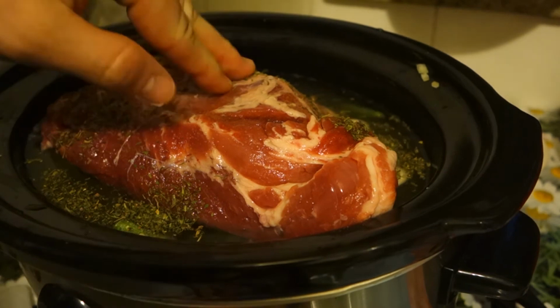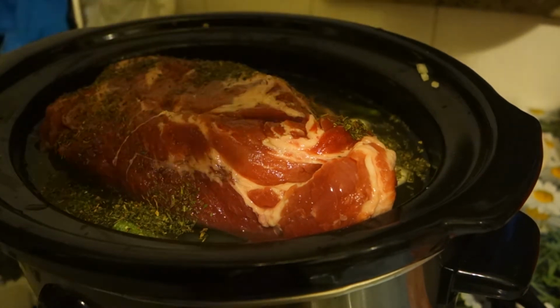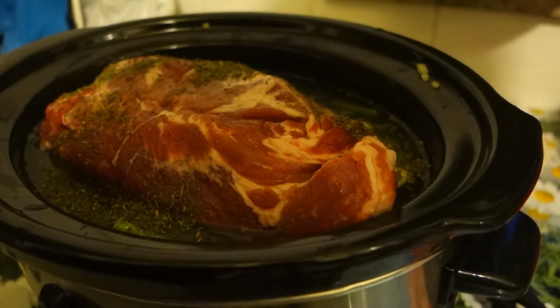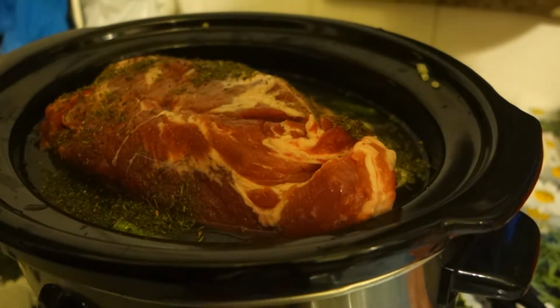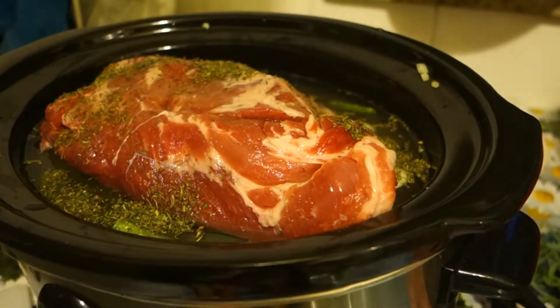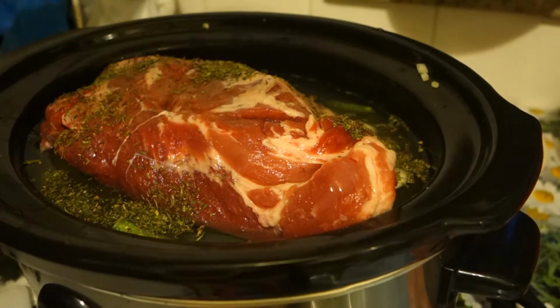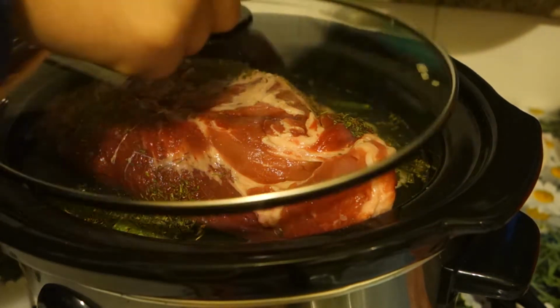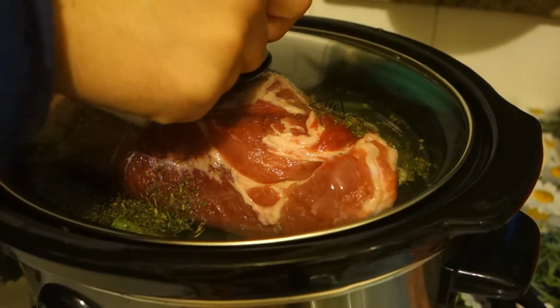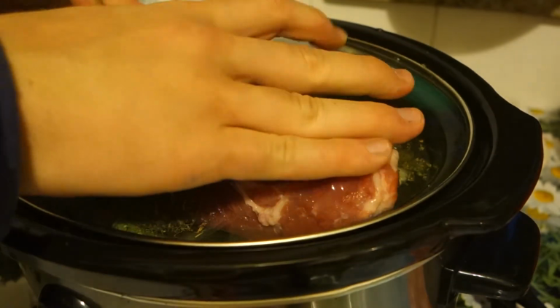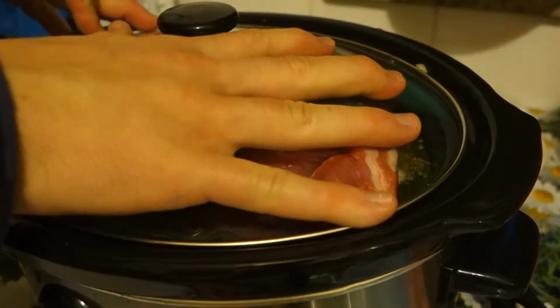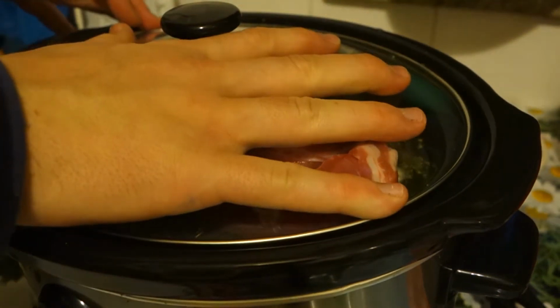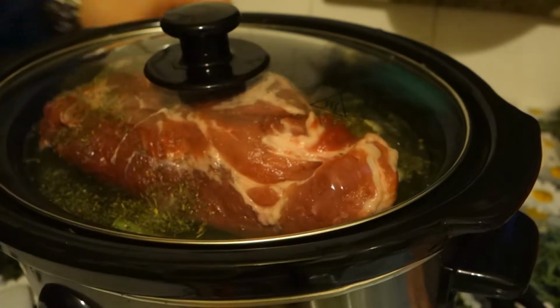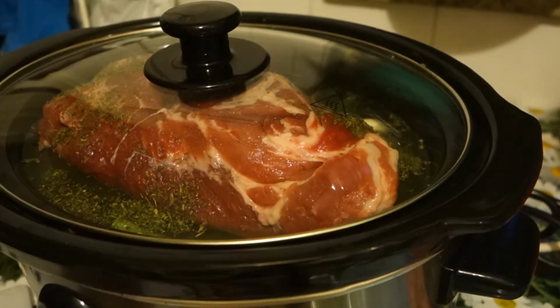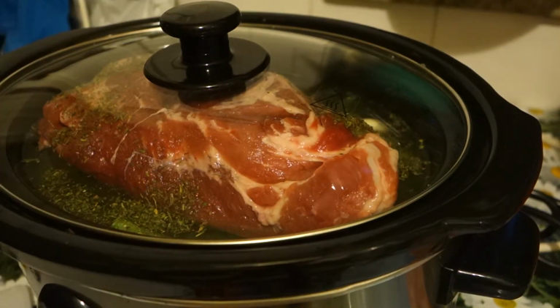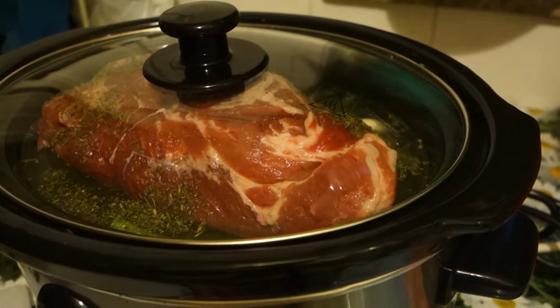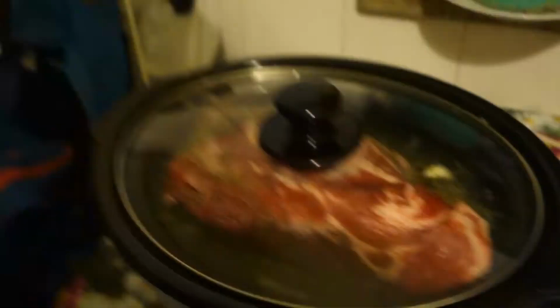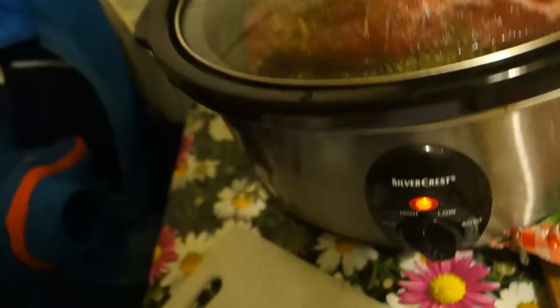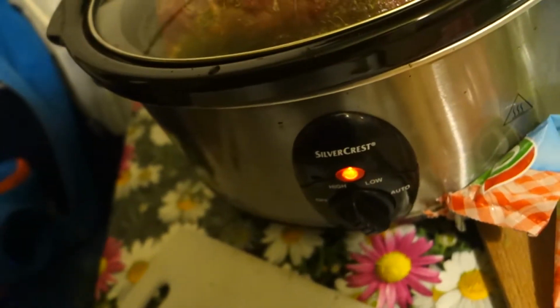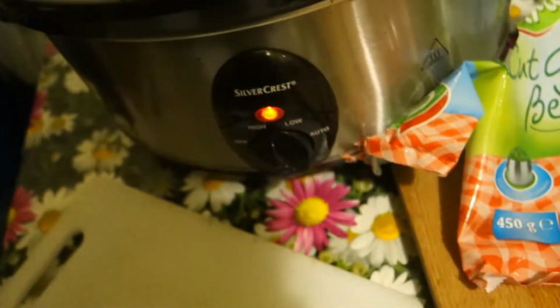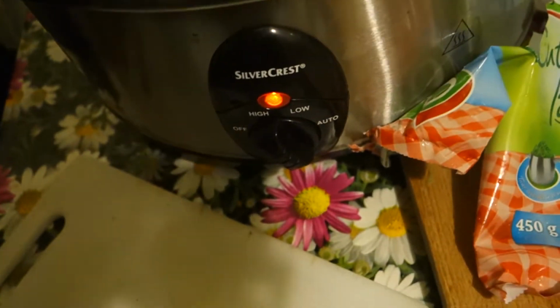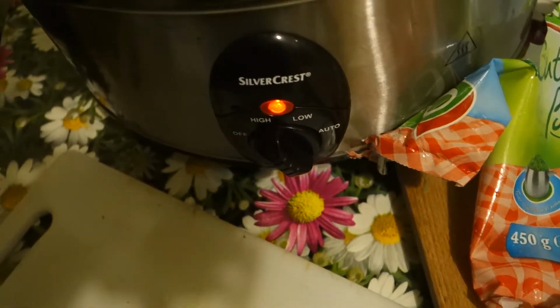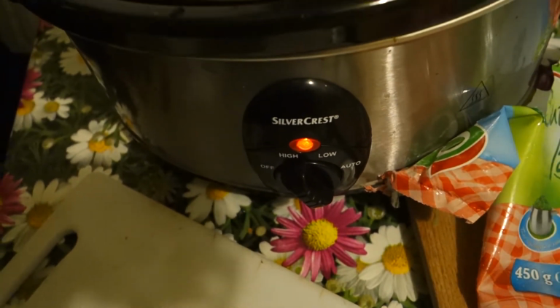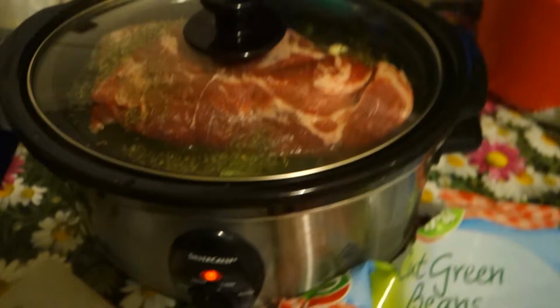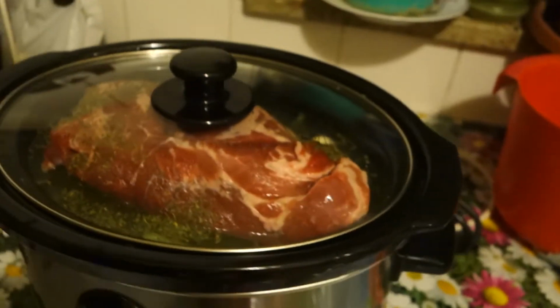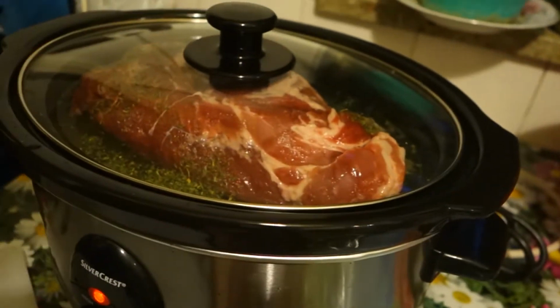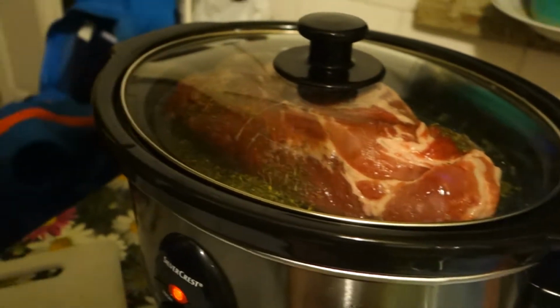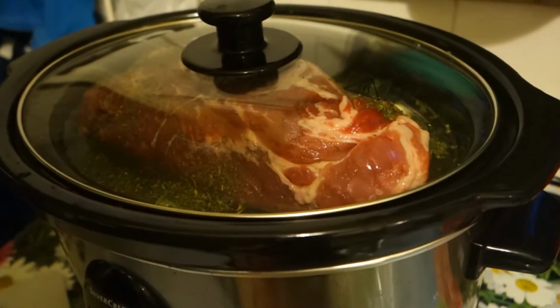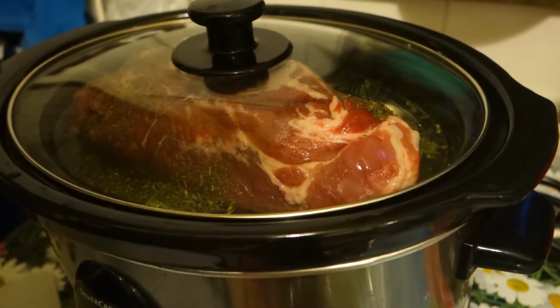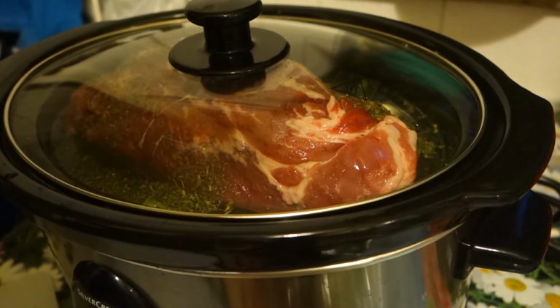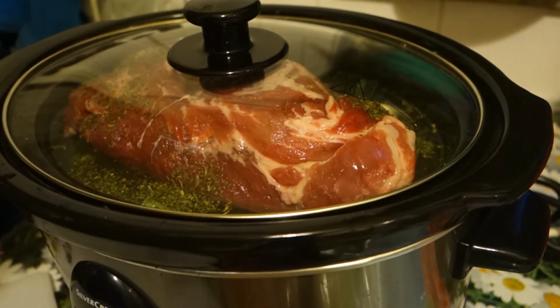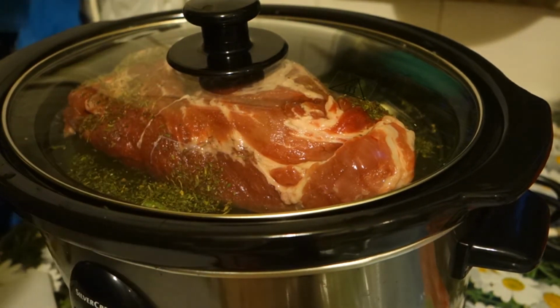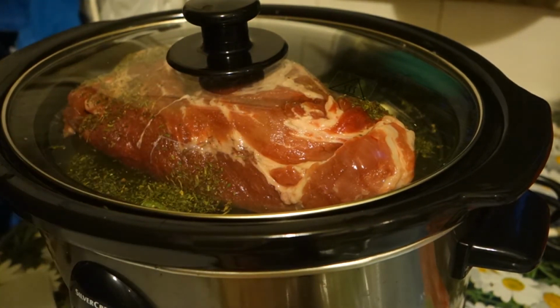That's all. Just put your lid on and set this to high for 5 hours or so, or to low for 7 hours. That's it.